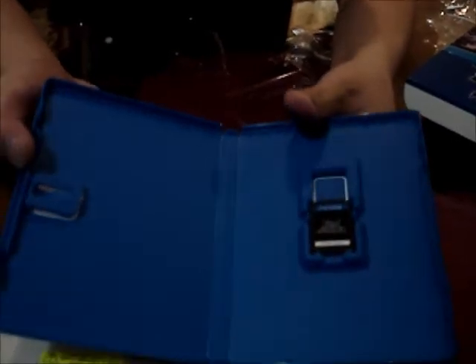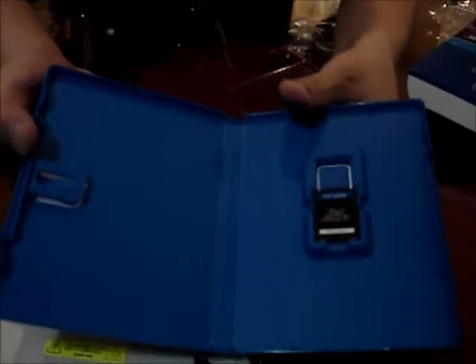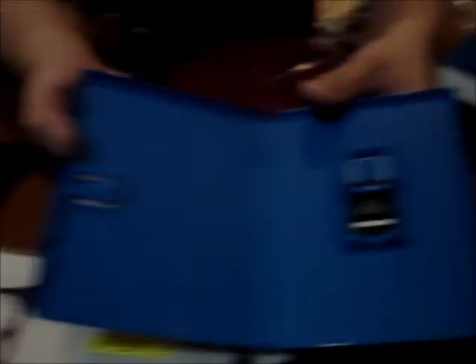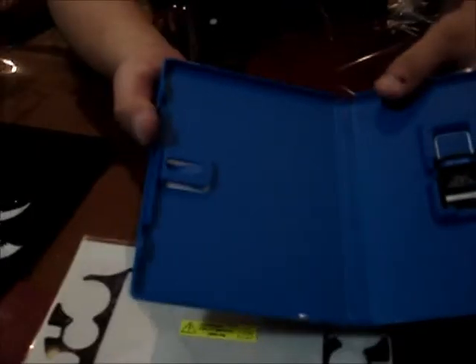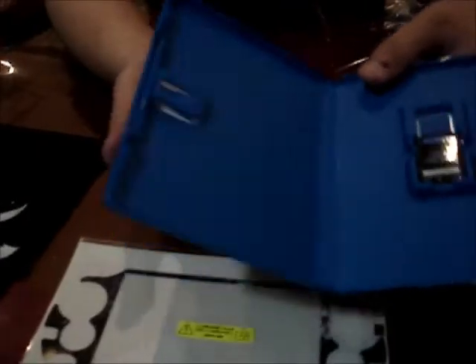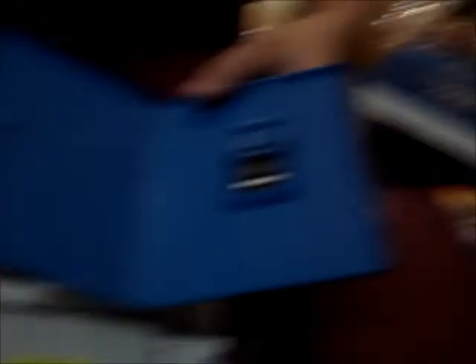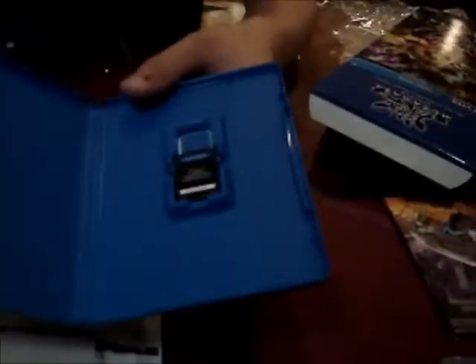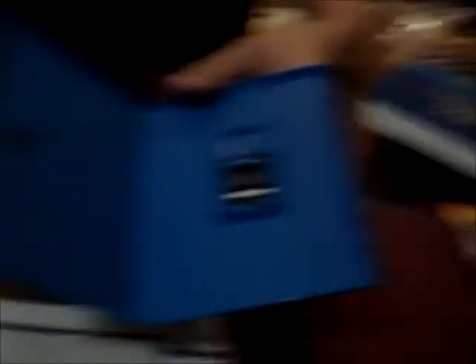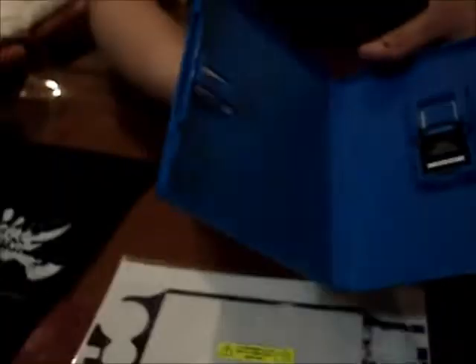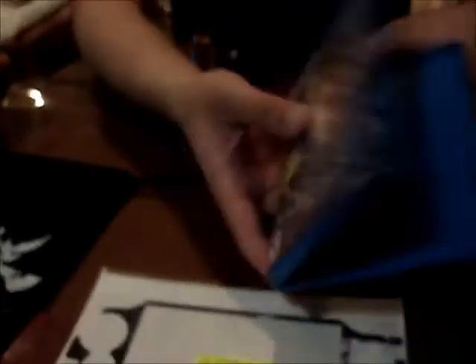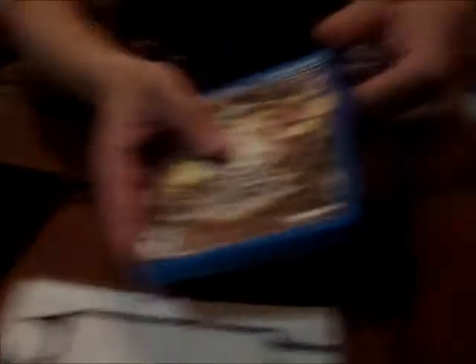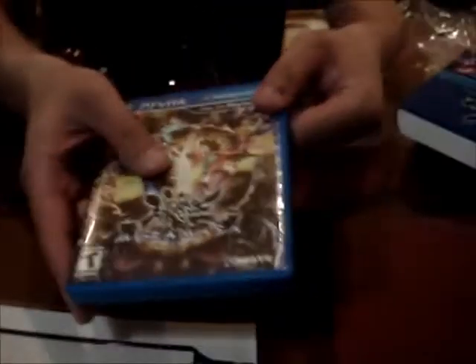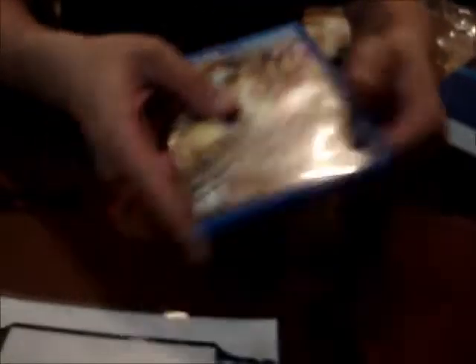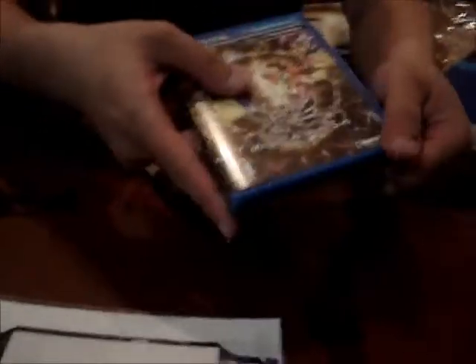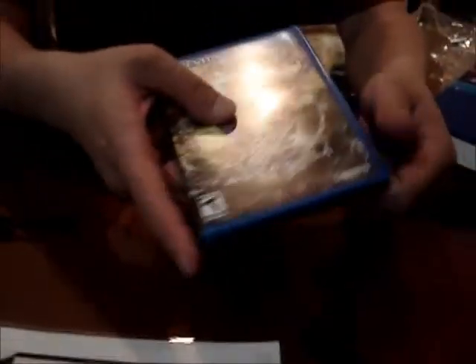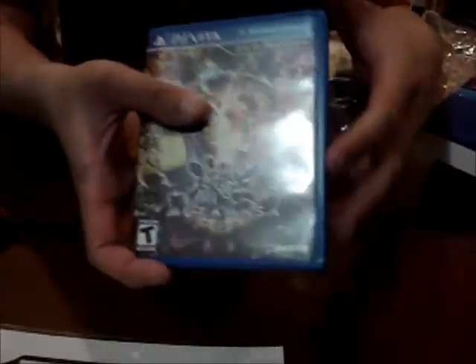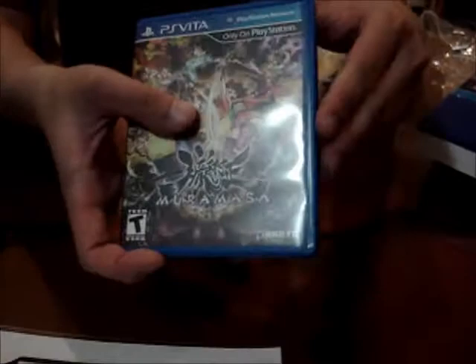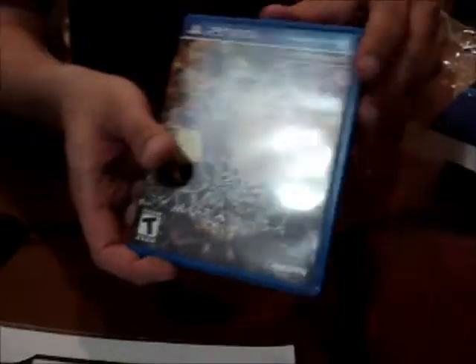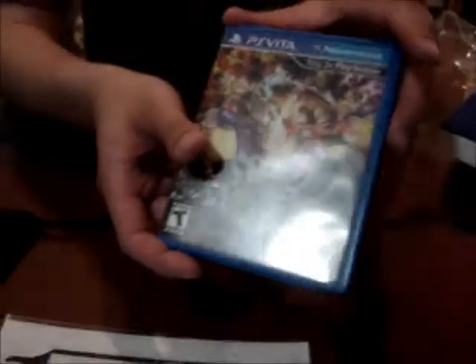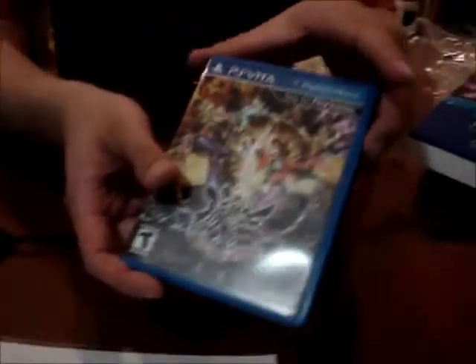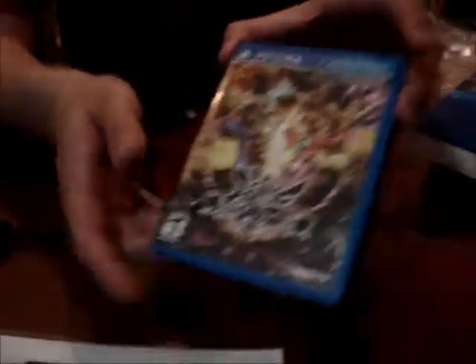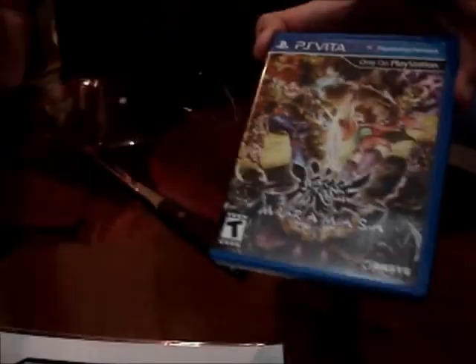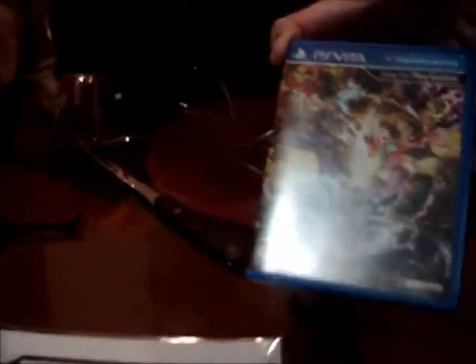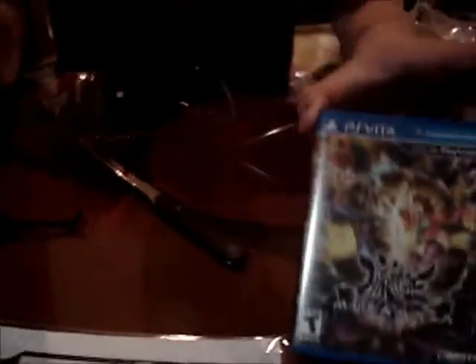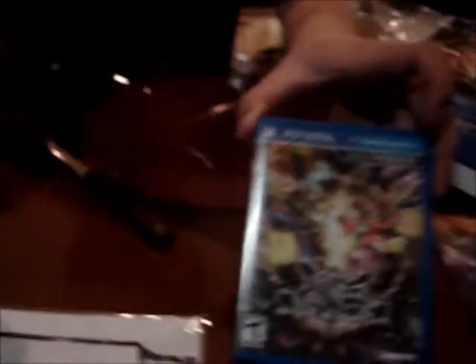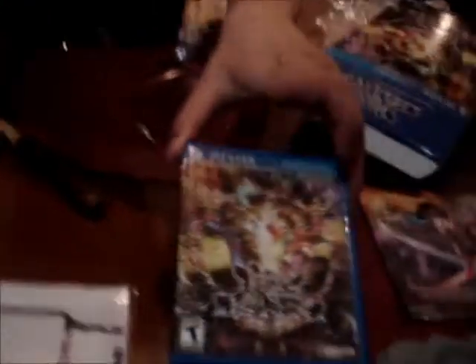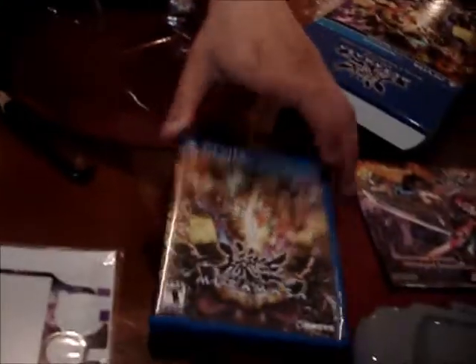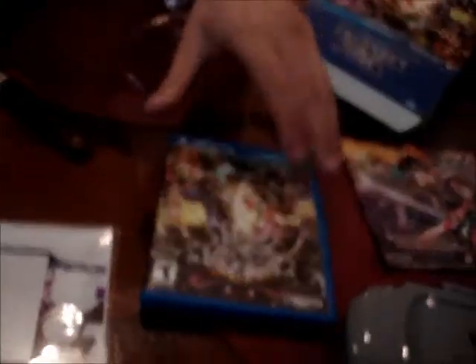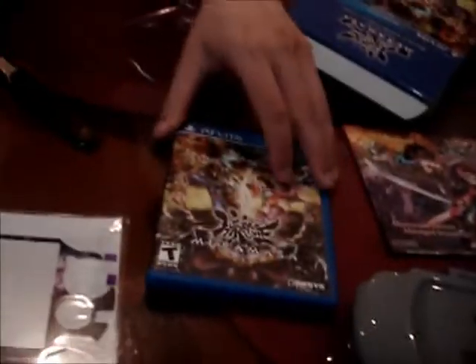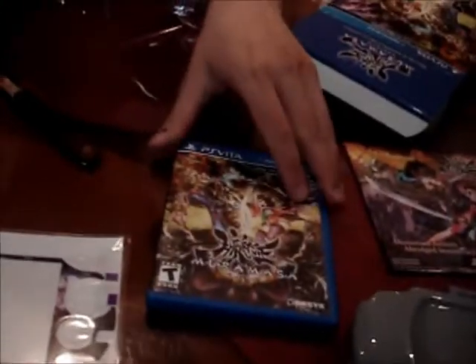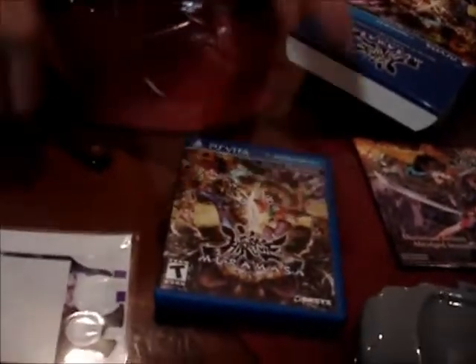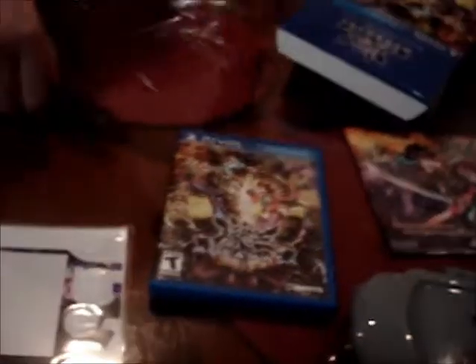No manual? No manual. Most of the Vita manuals are in the cartridge — you load it up and can just select it. Yeah, you save some money that way.